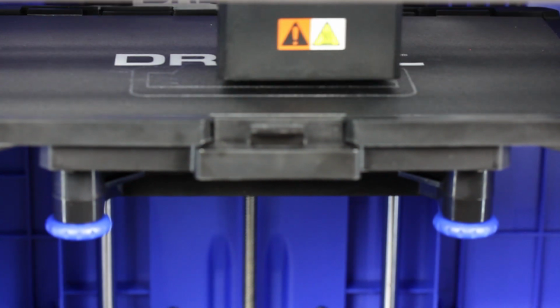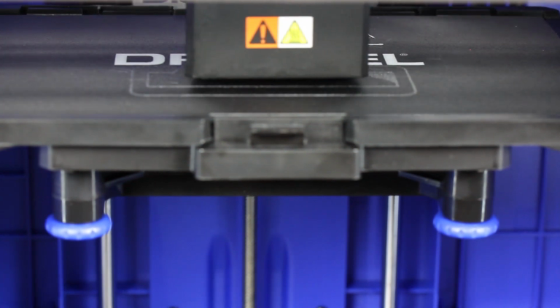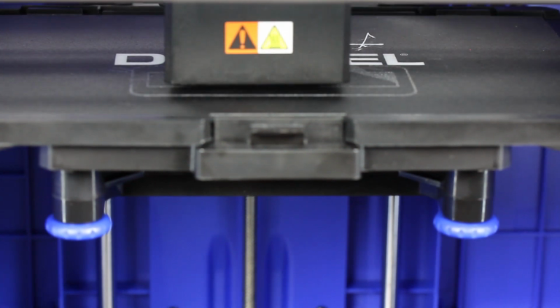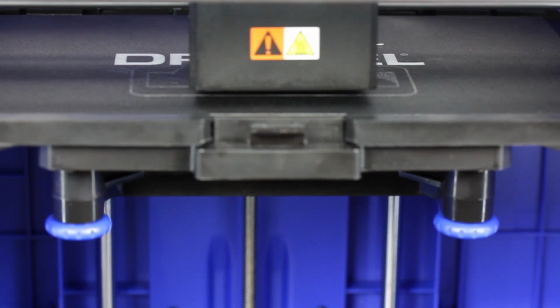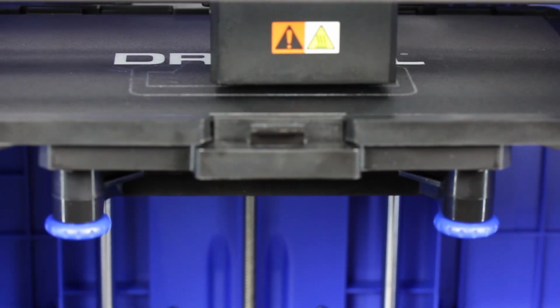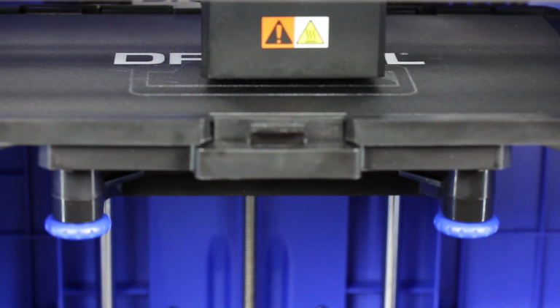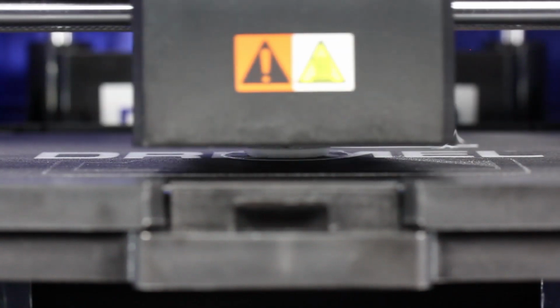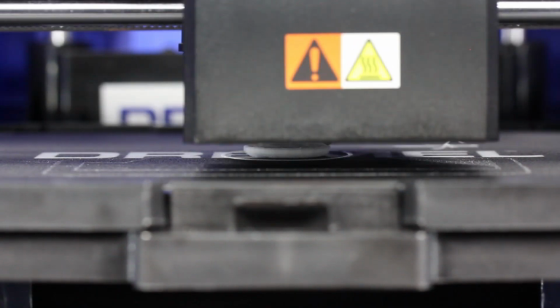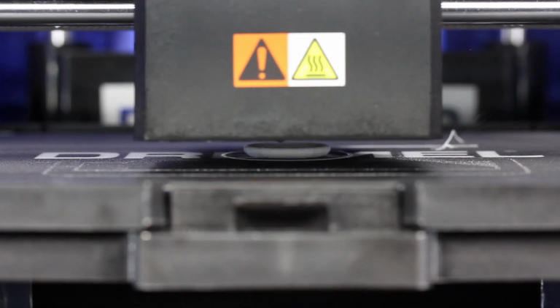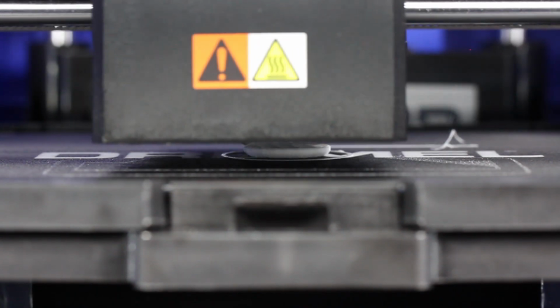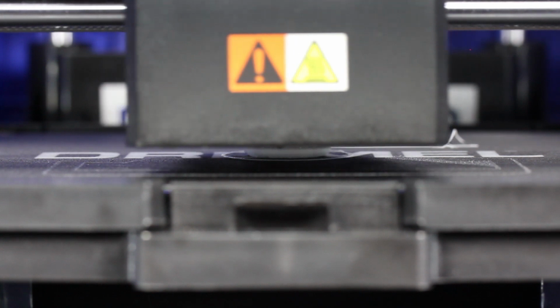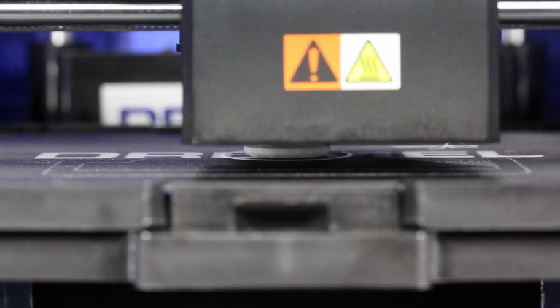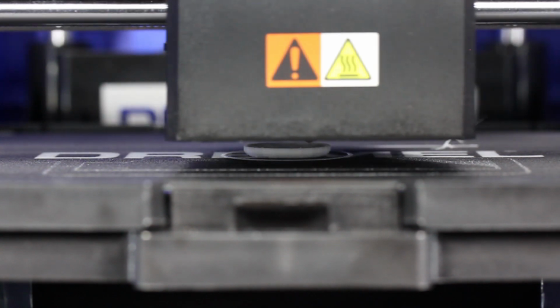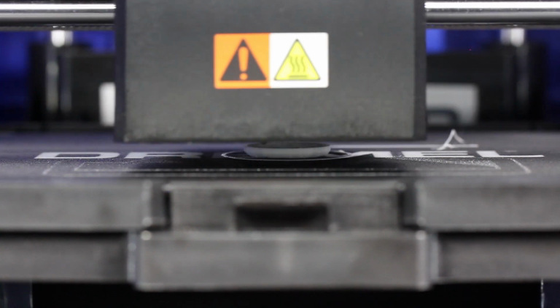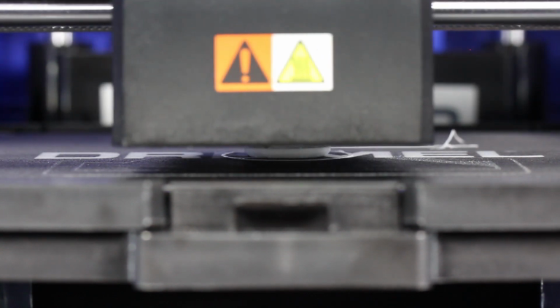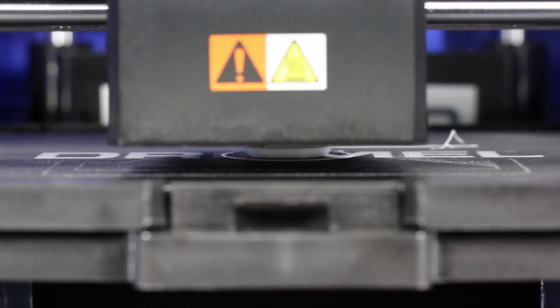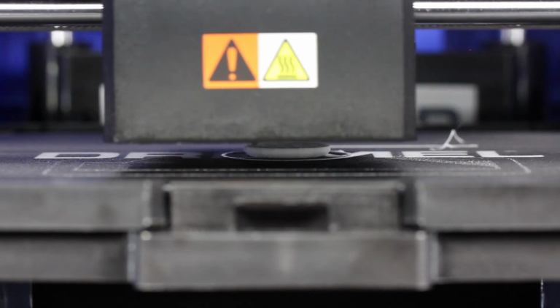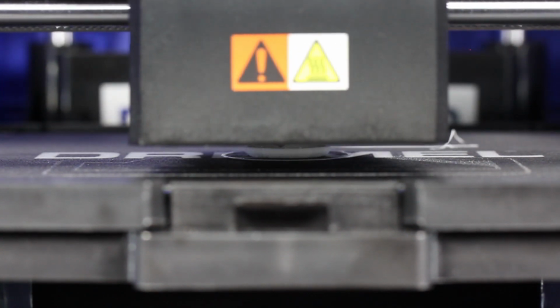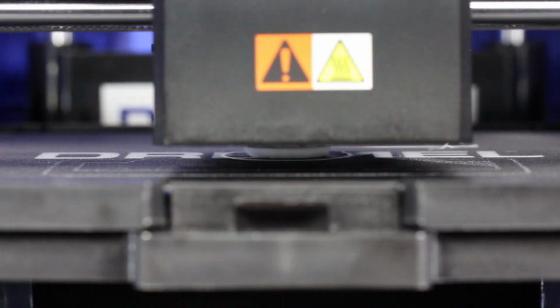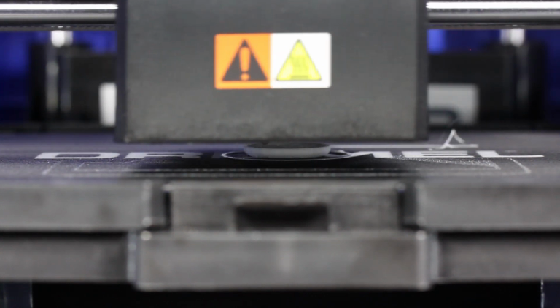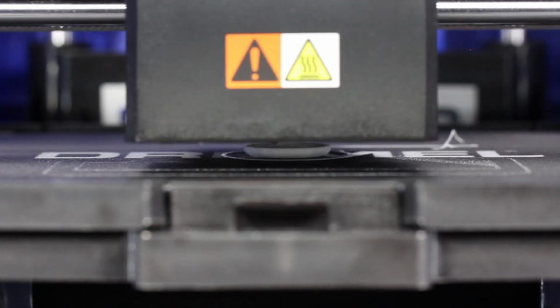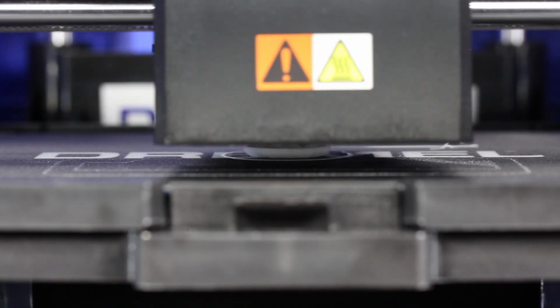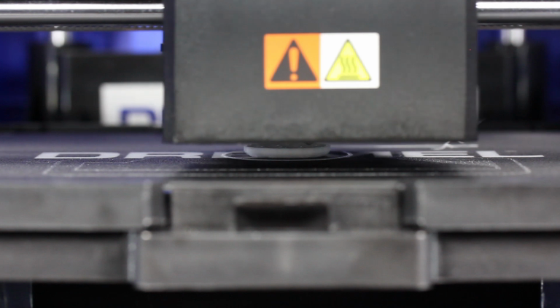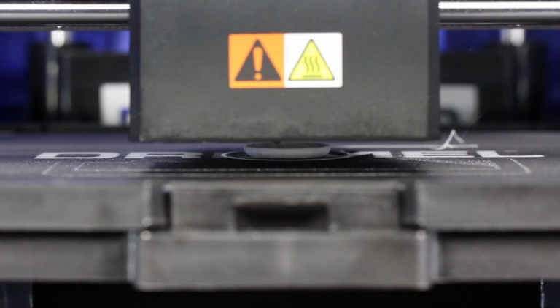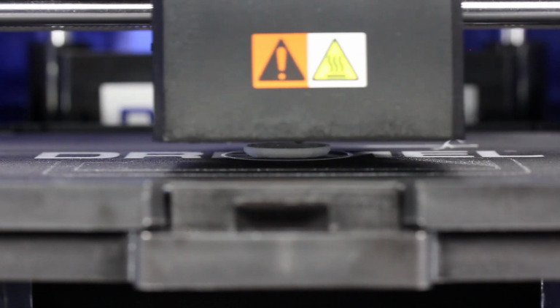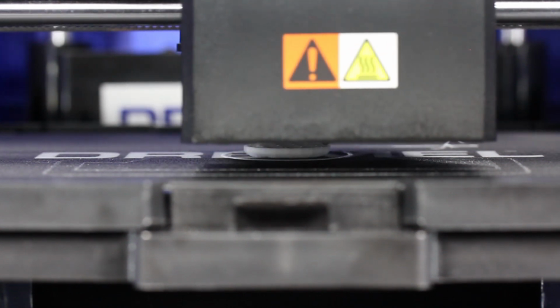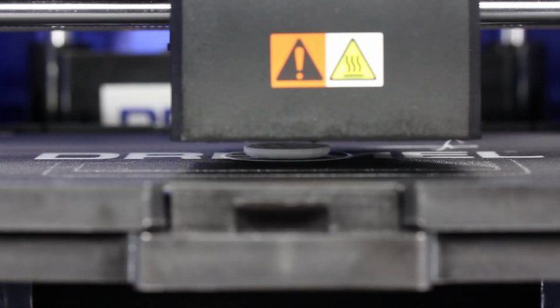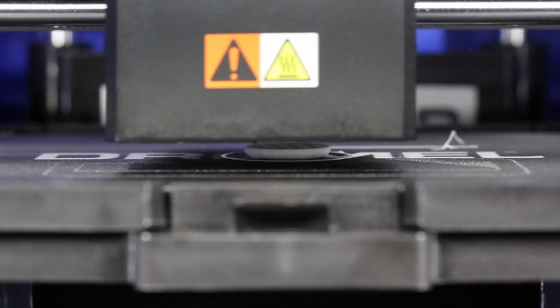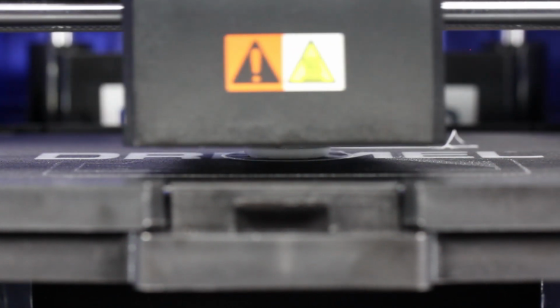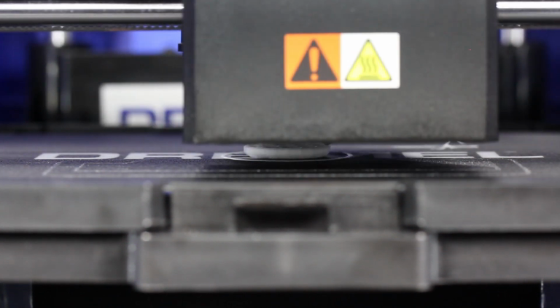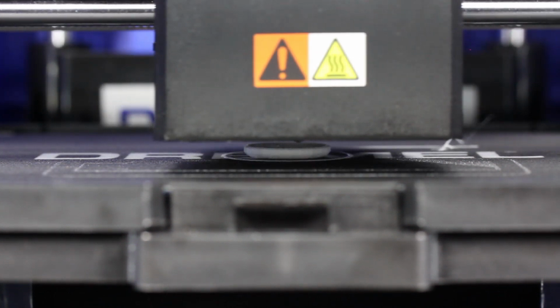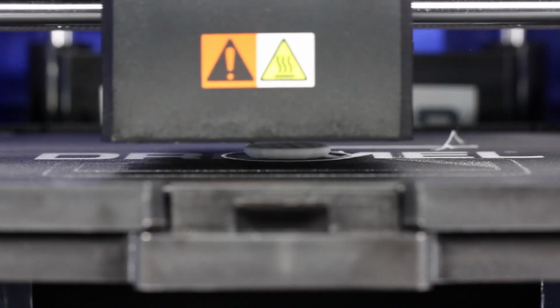I can really recommend this printer — it is the best one I have ever tested. You can find it in the Elektor shop now. Get your own Dremel IdeaBuilder 3D40 3D printer and happy 3D printing.